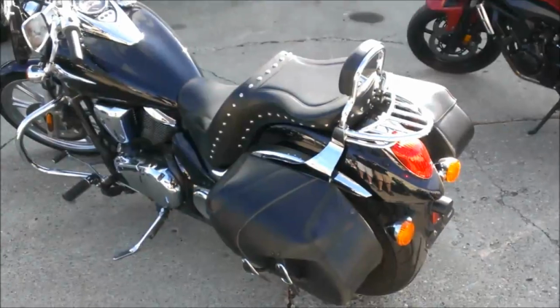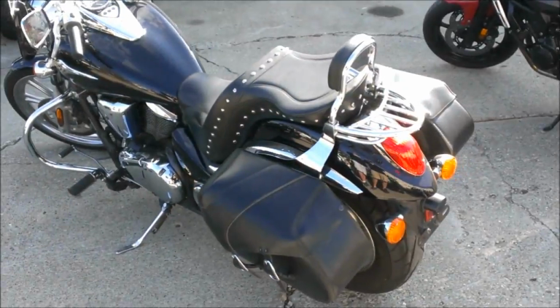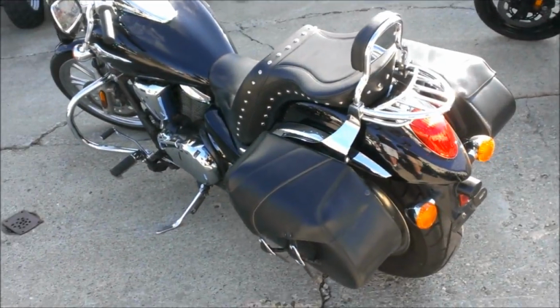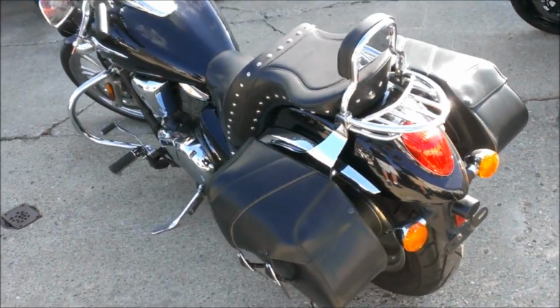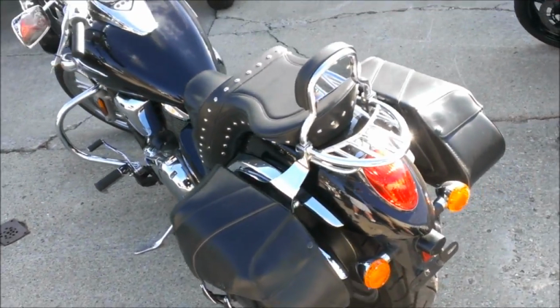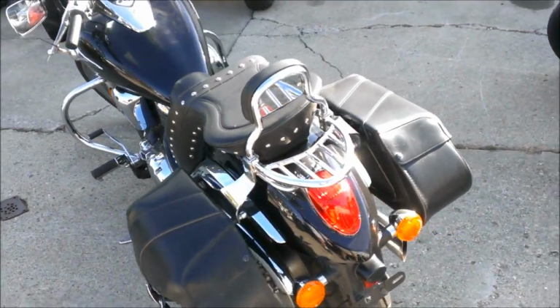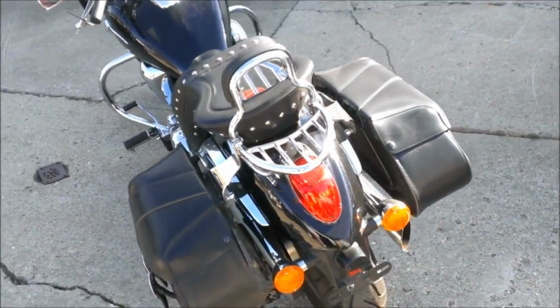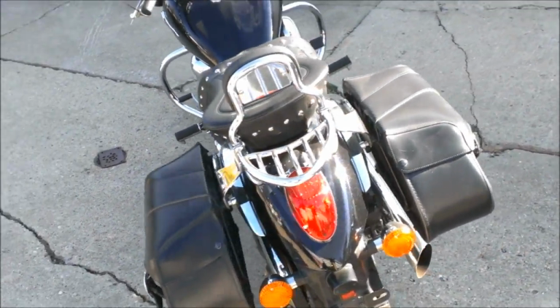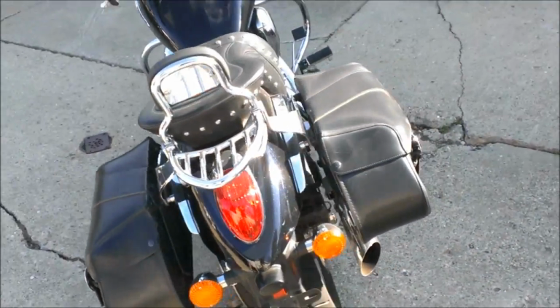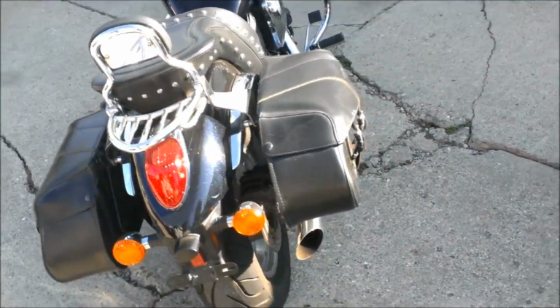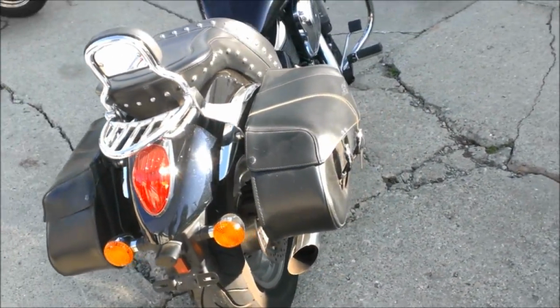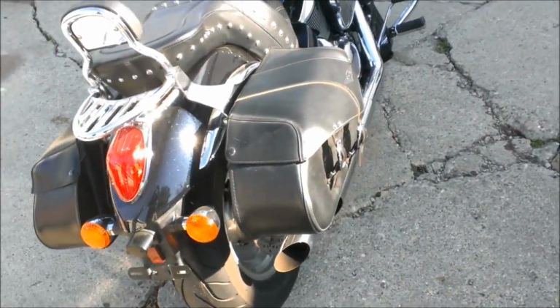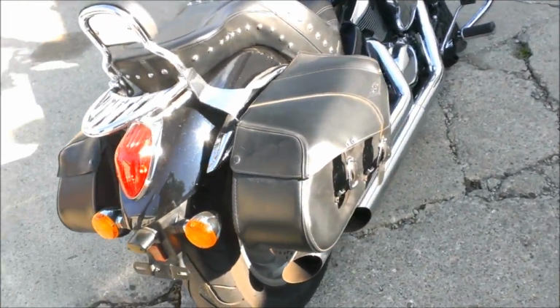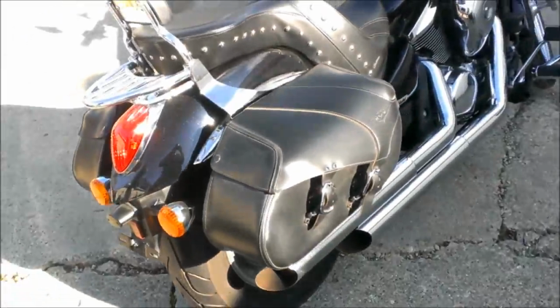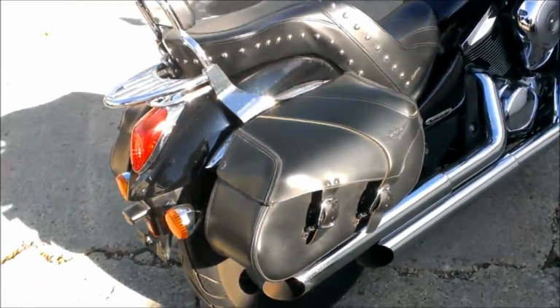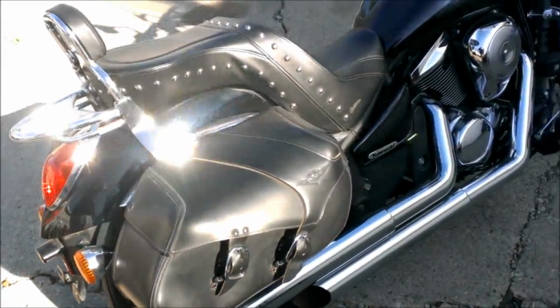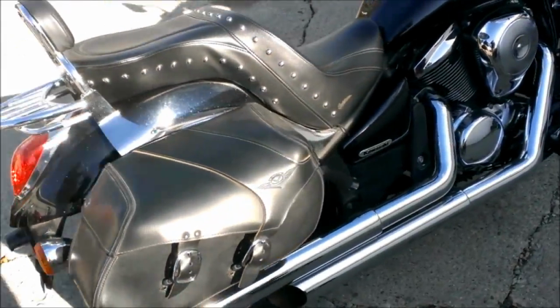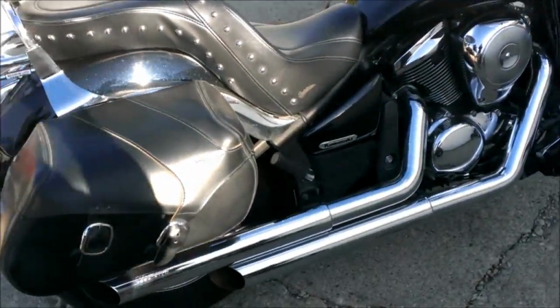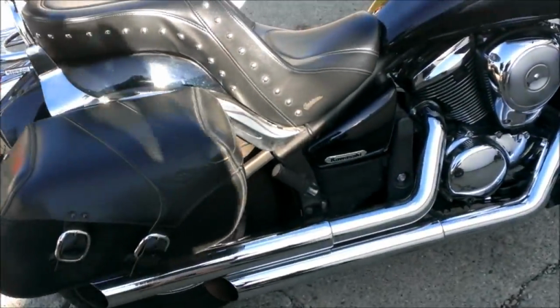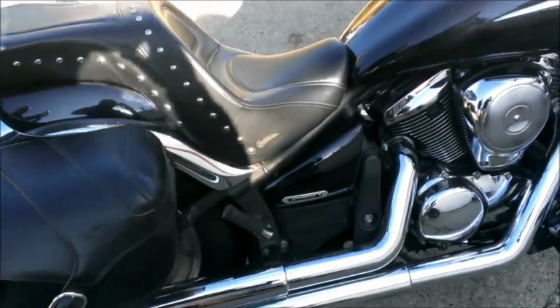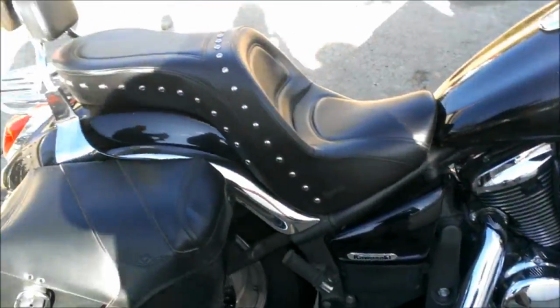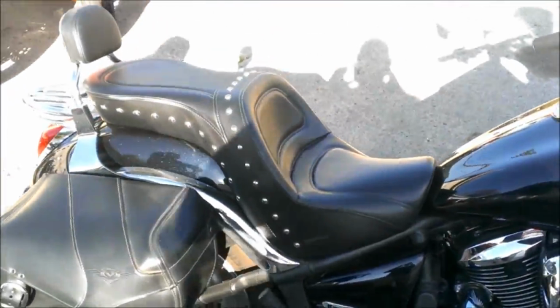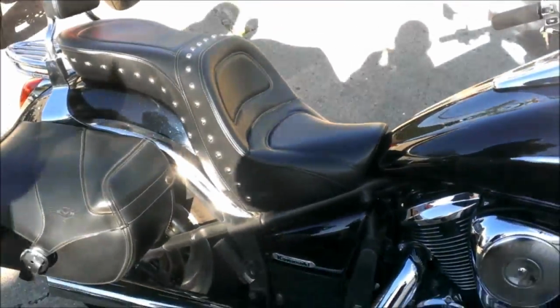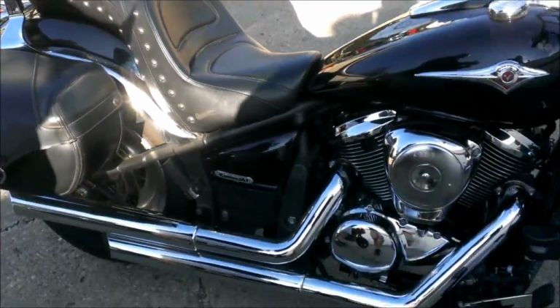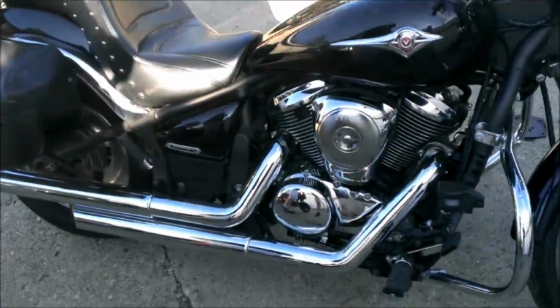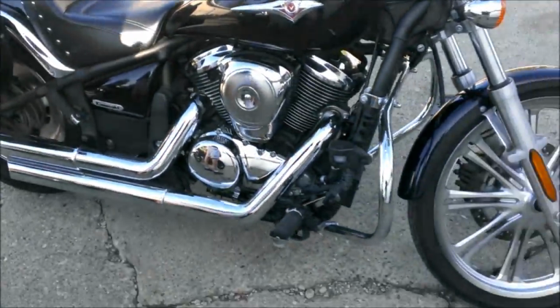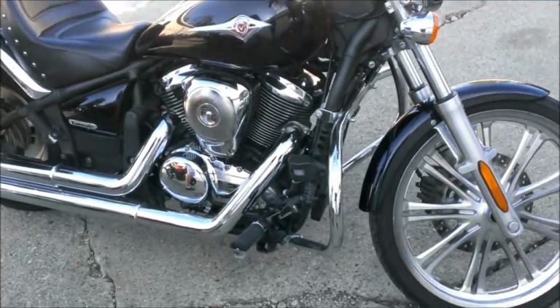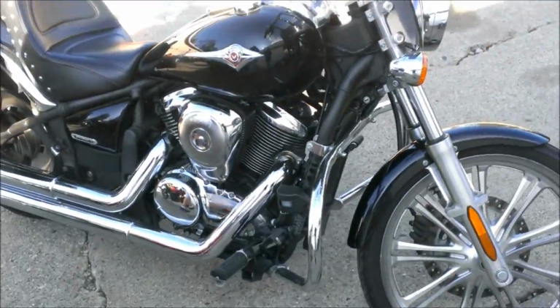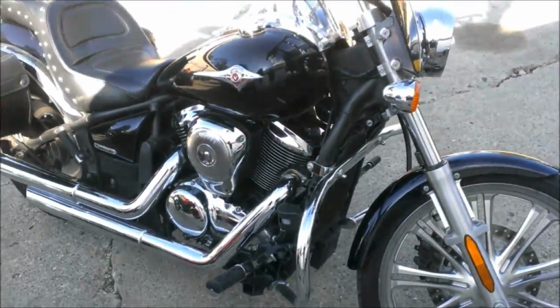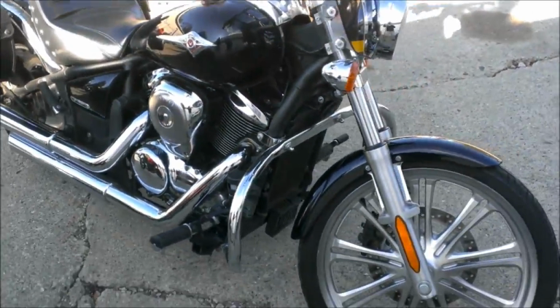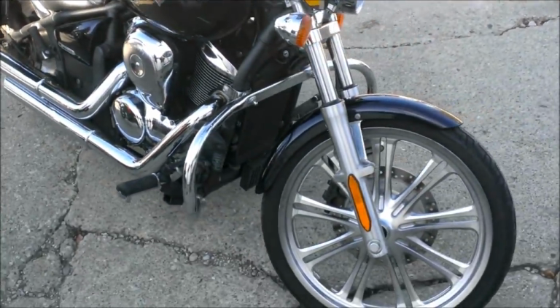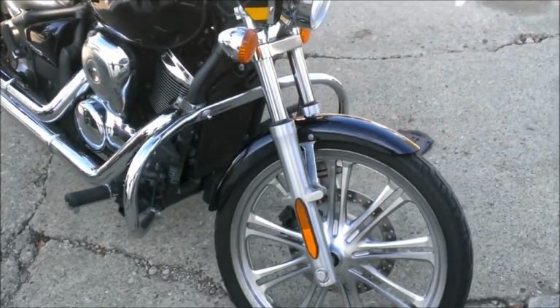We have a 2009 used Kawasaki Vulcan 900 motorcycle for sale with all the extras: windshield, saddlebags, backrest, luggage rack, engine guards, and the Vanson Heinz exhaust make this Vulcan sound as cool as it looks.